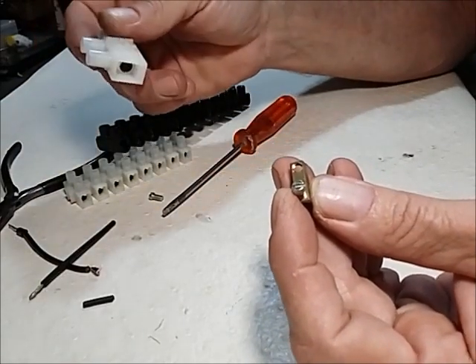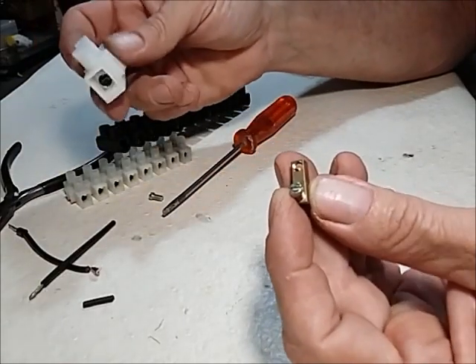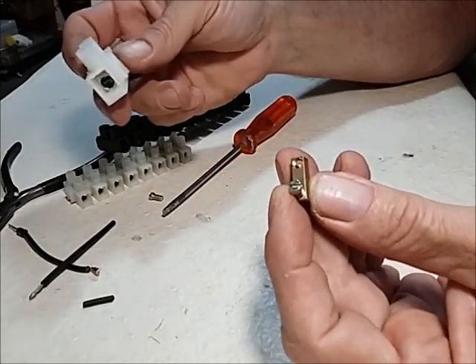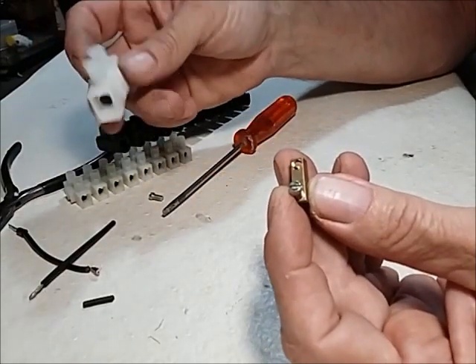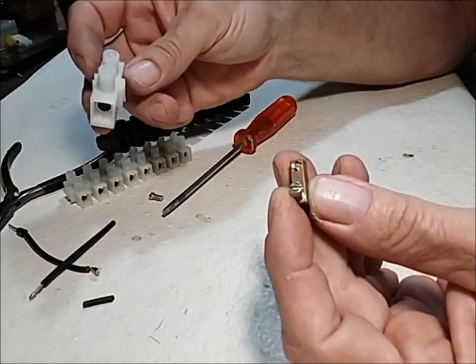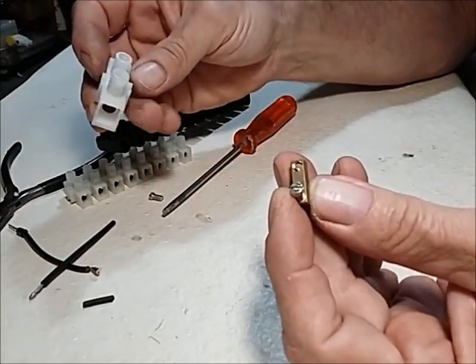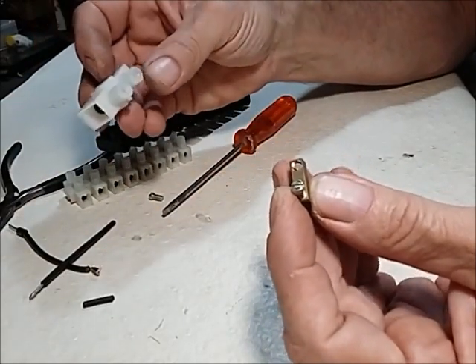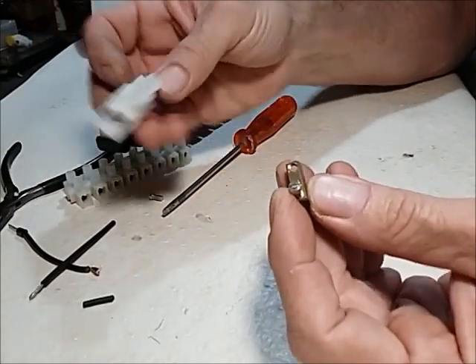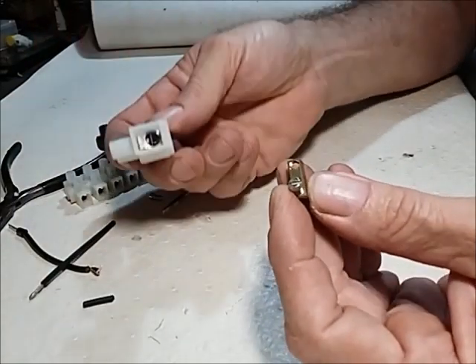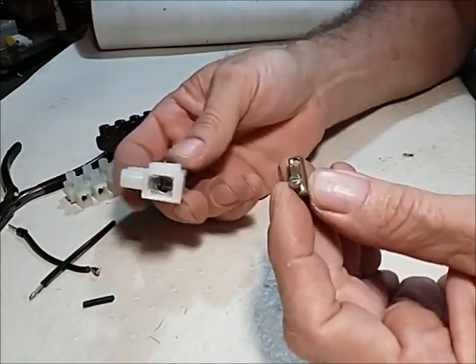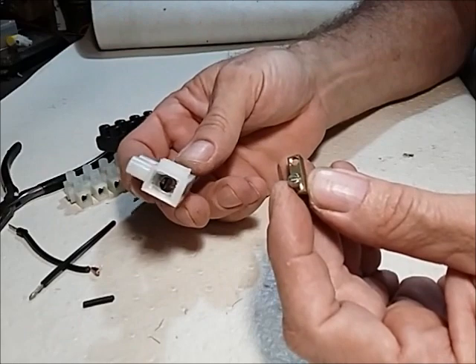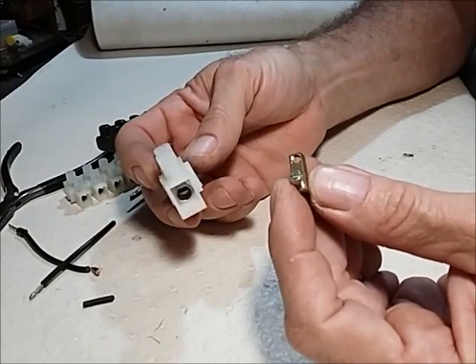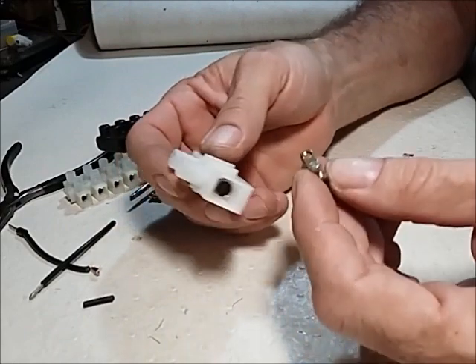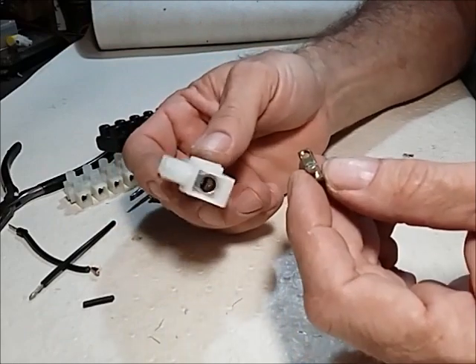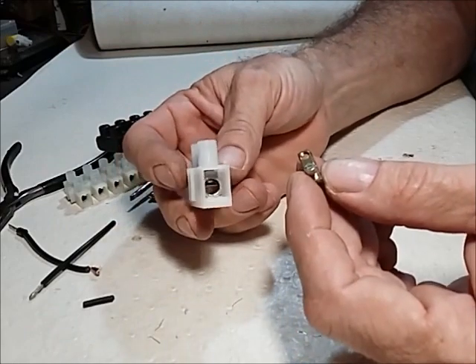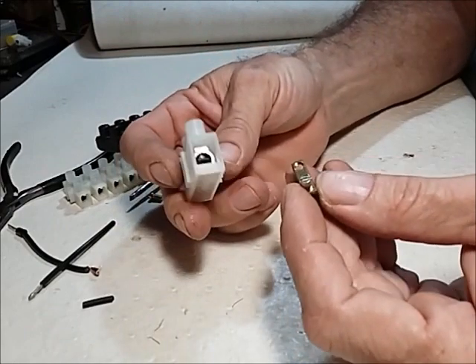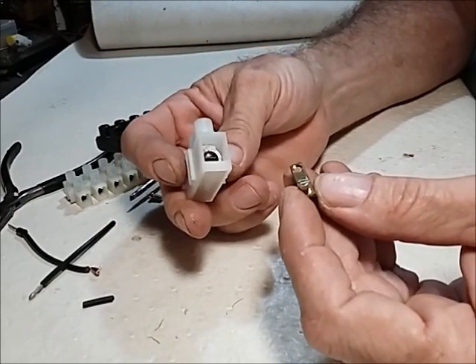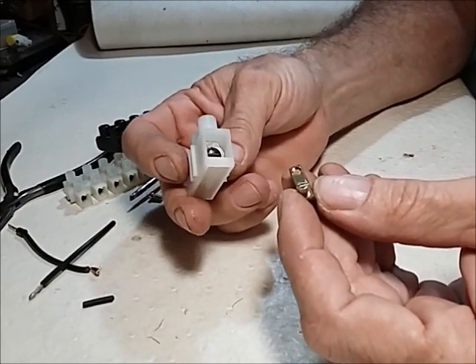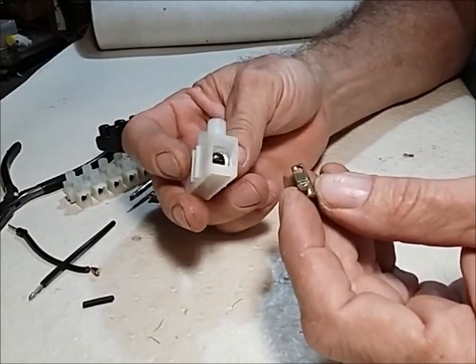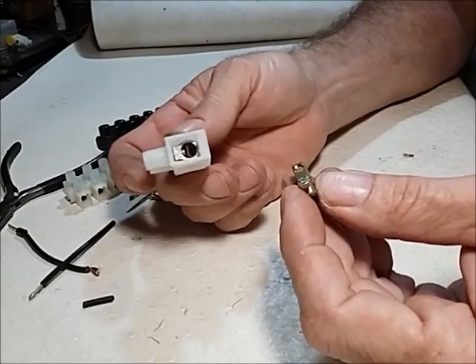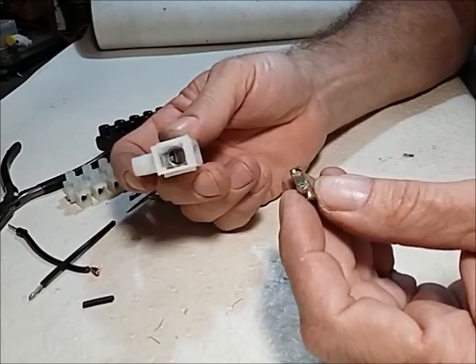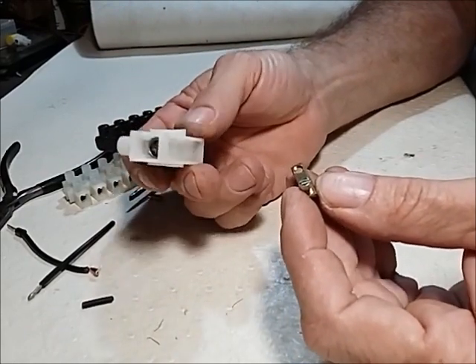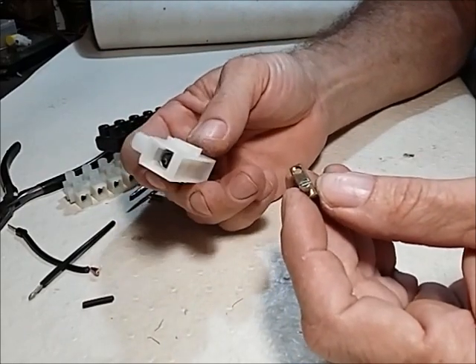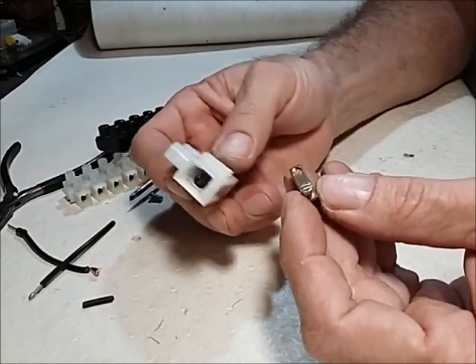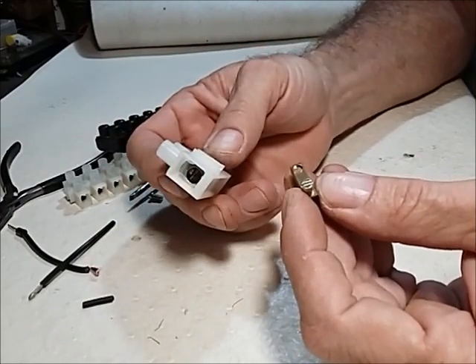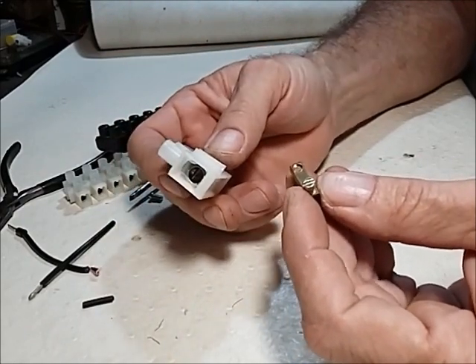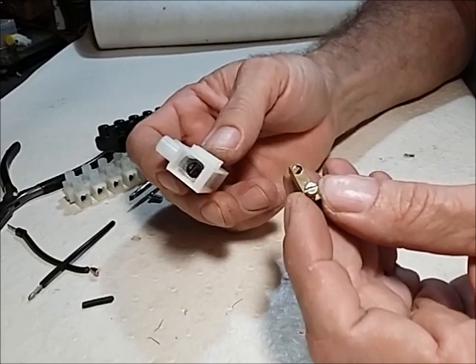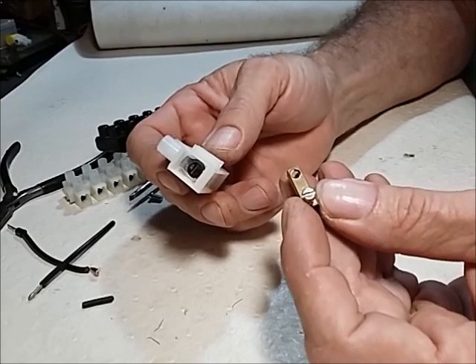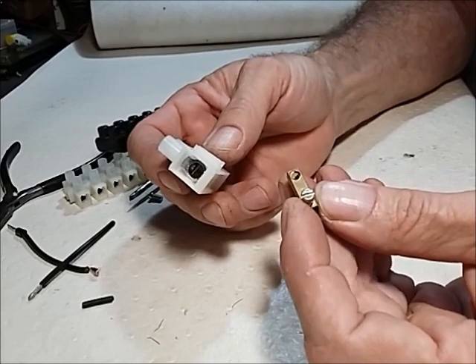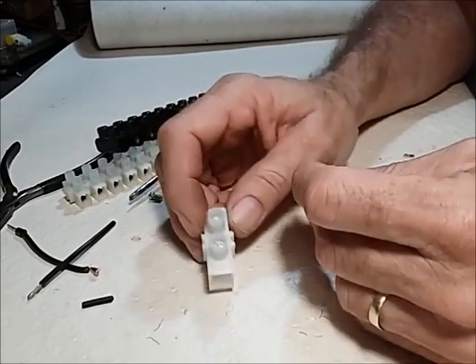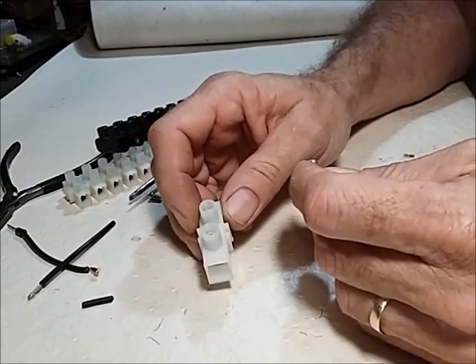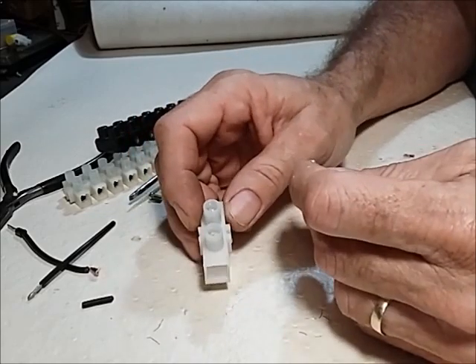So that's just a few nice tips regarding connector blocks. If you're a person using connector blocks regularly, that's just some basic info. Thanks for watching.